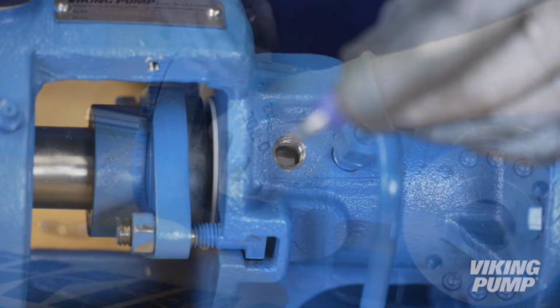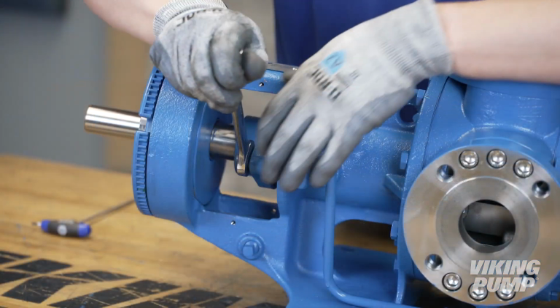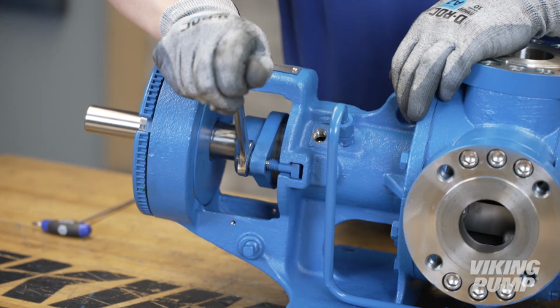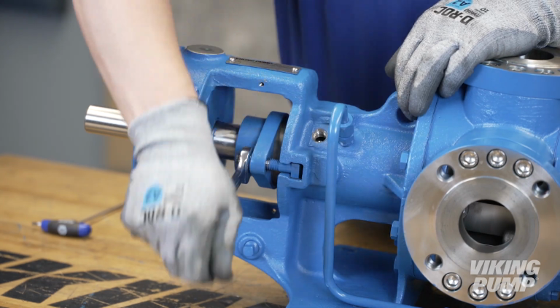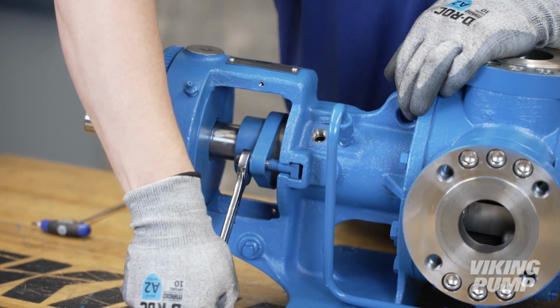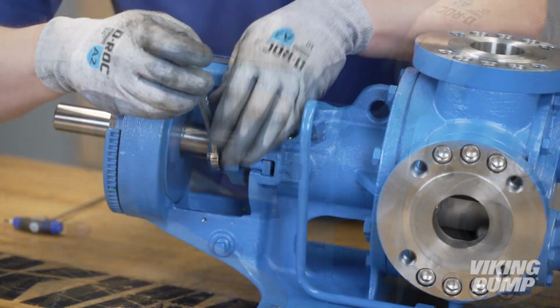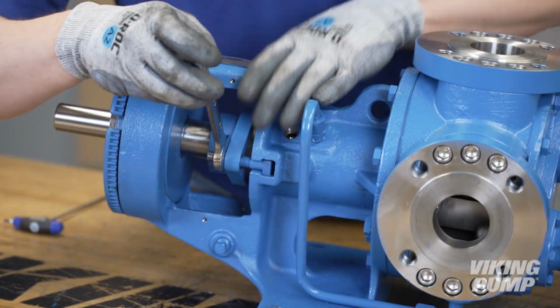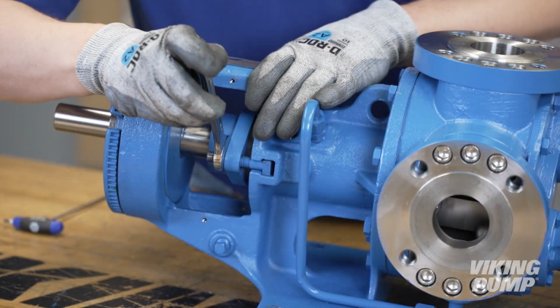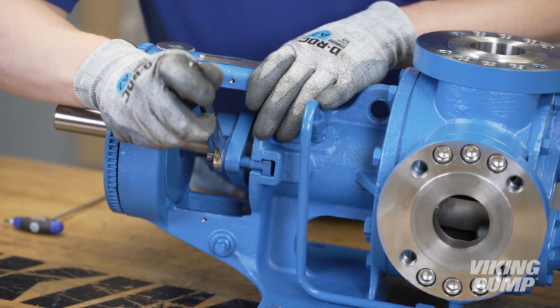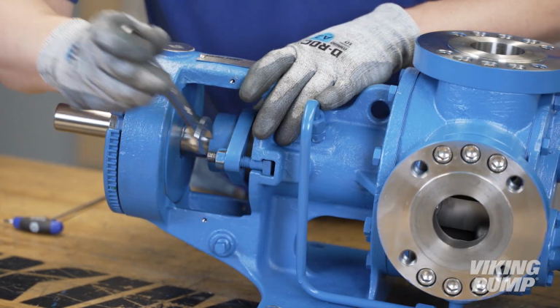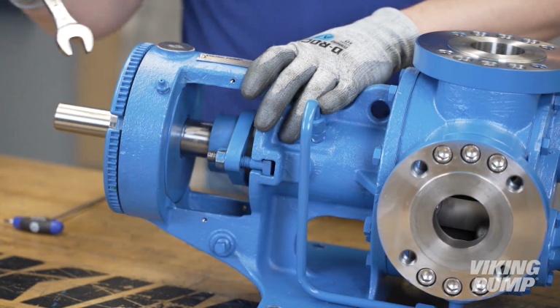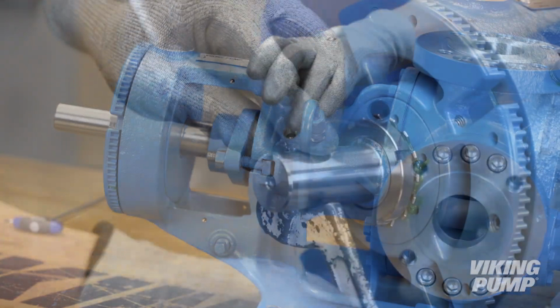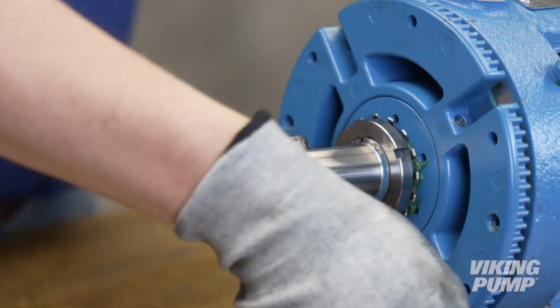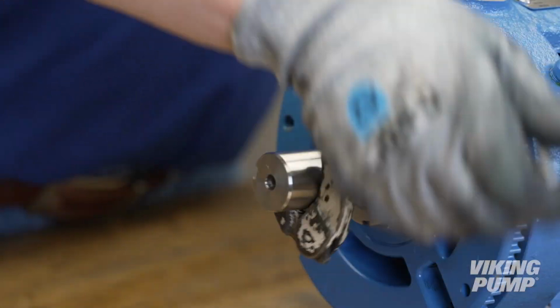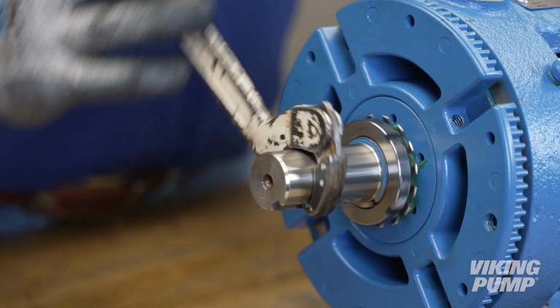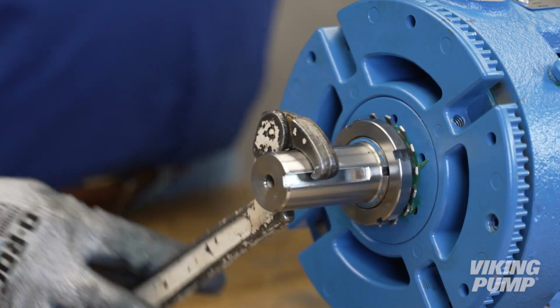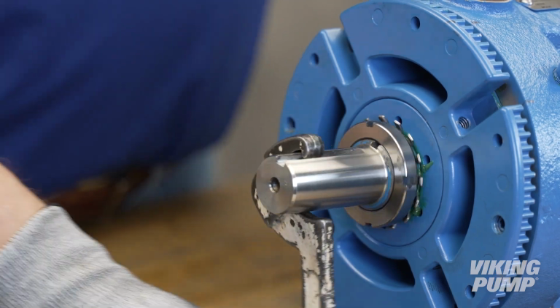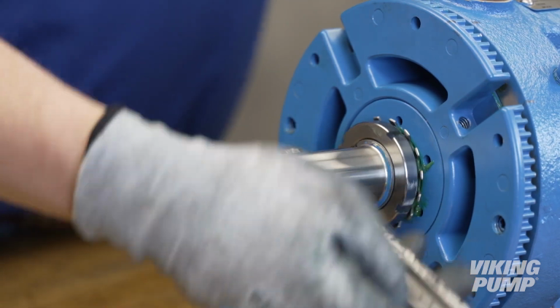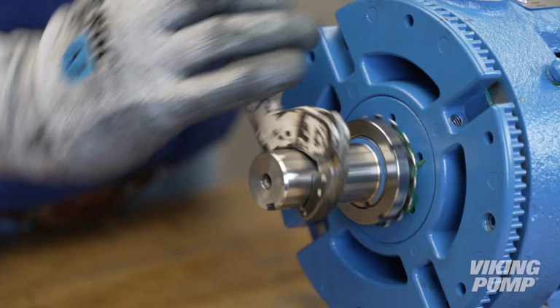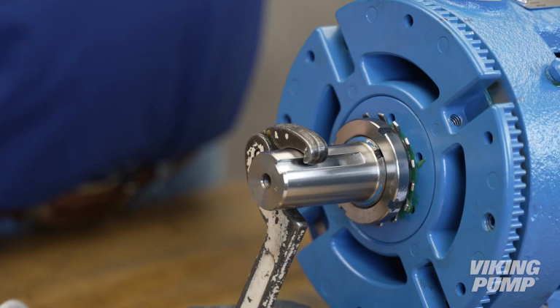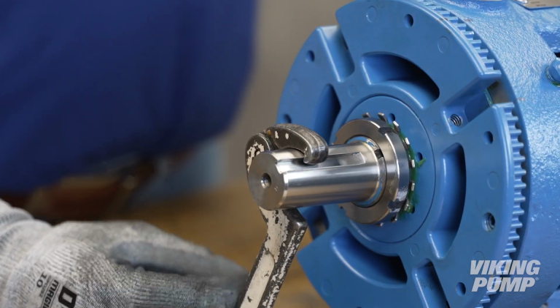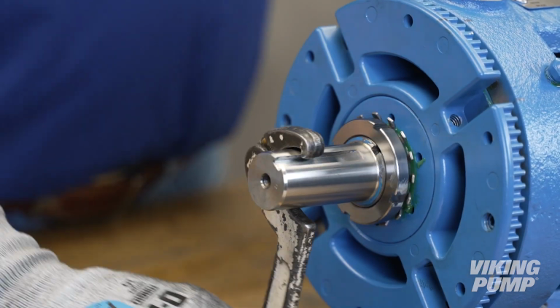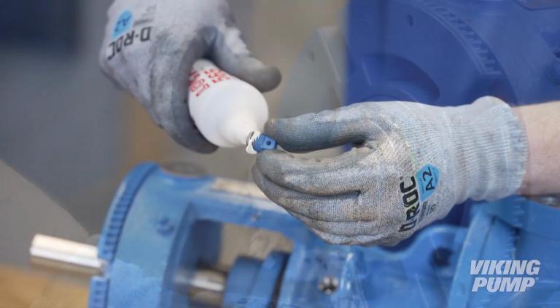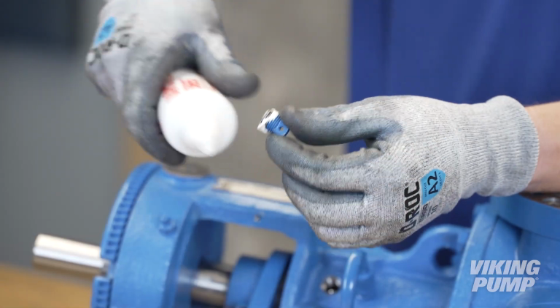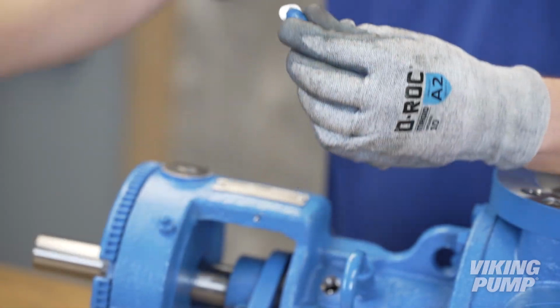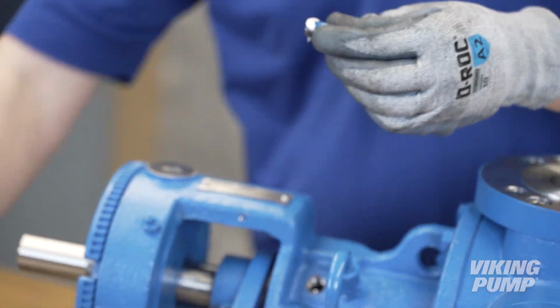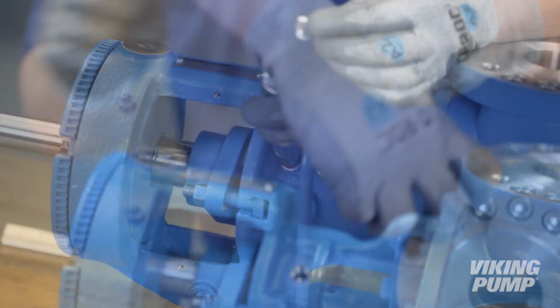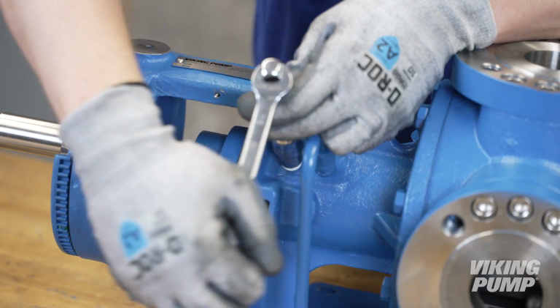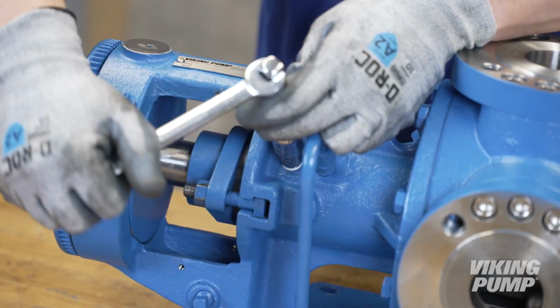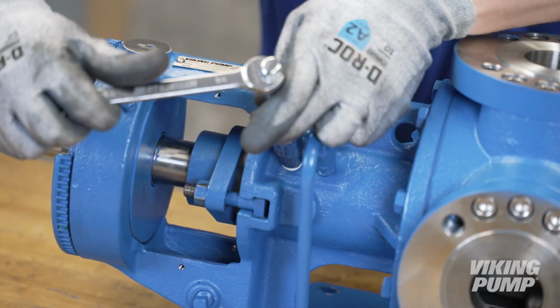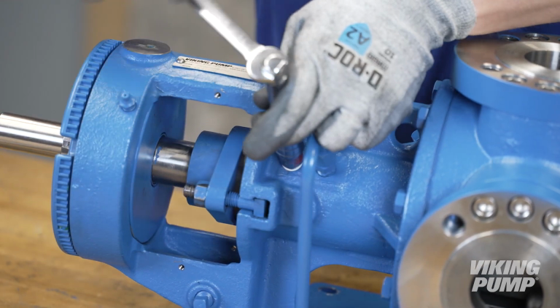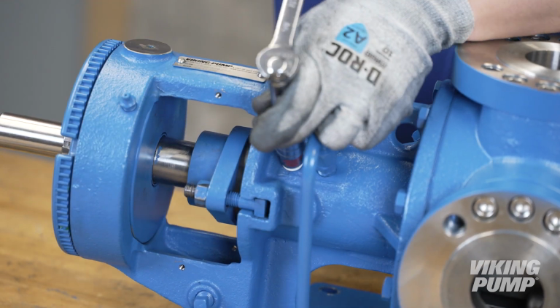Next, fully tighten the seal holder lock nuts. Turn the shaft to ensure the pump turns freely. Using appropriate thread sealant, install plugs into the seal access holes.